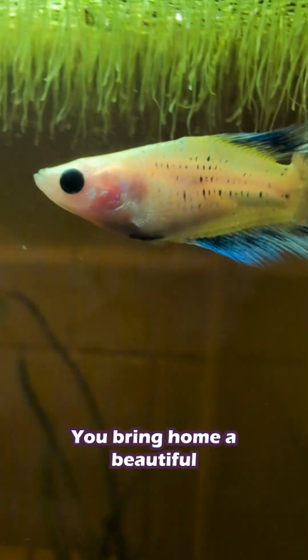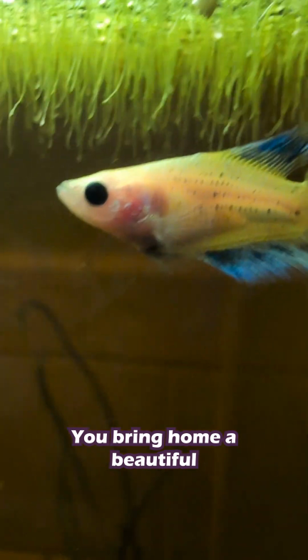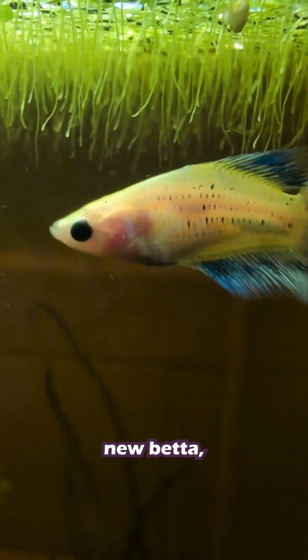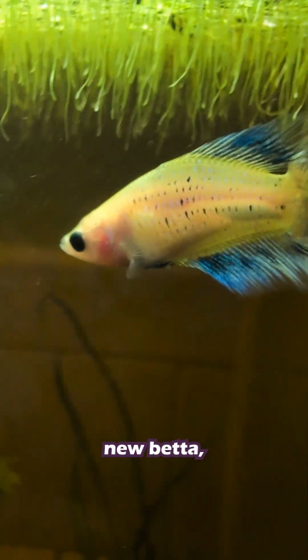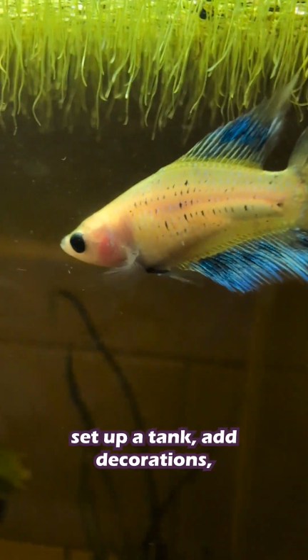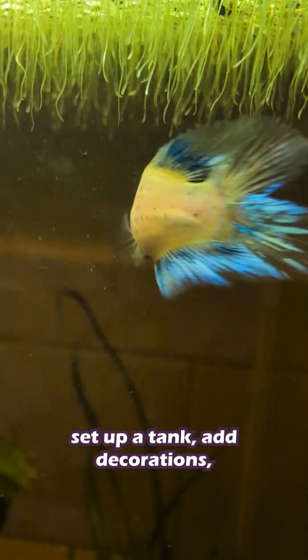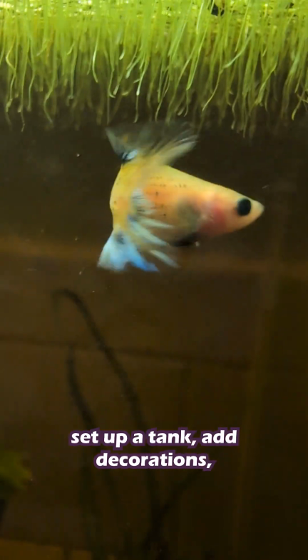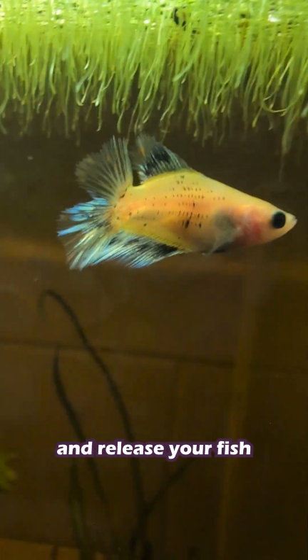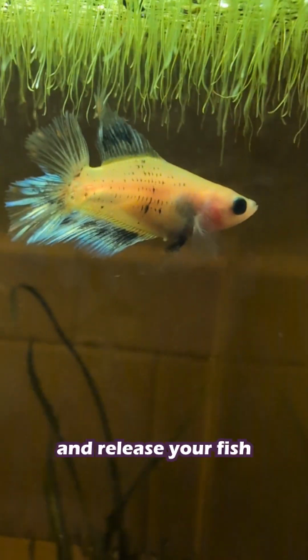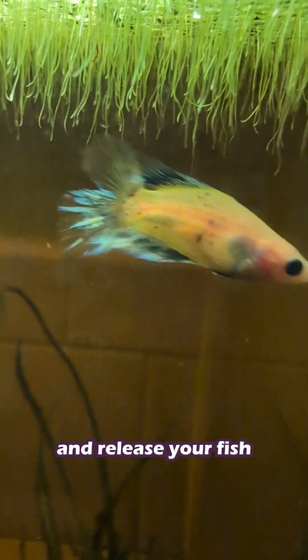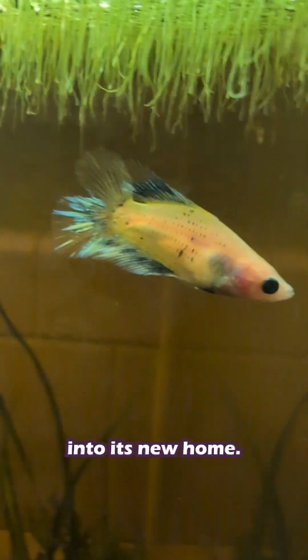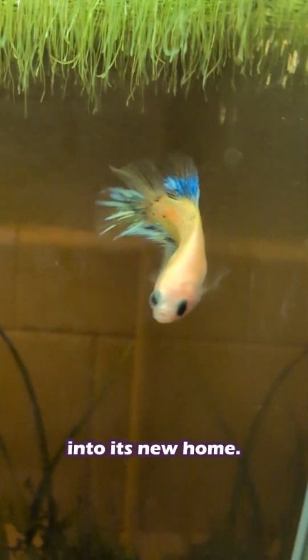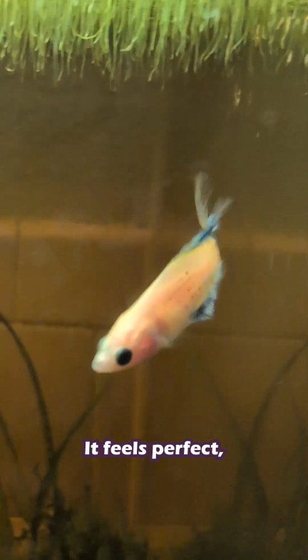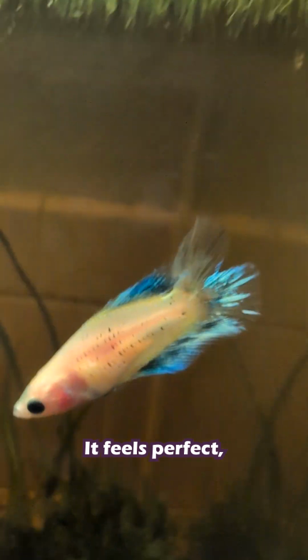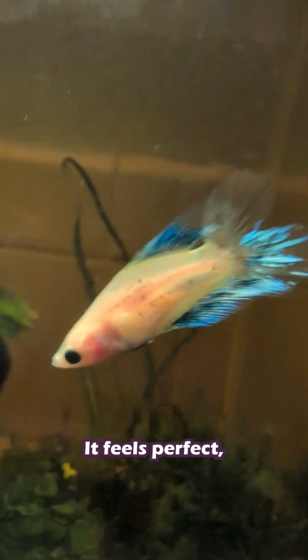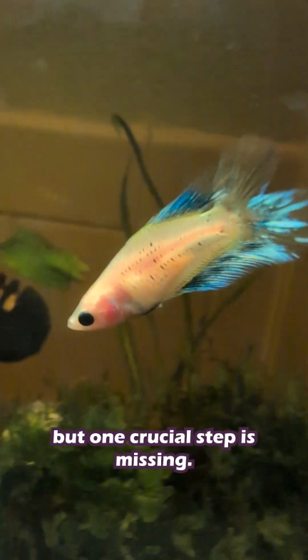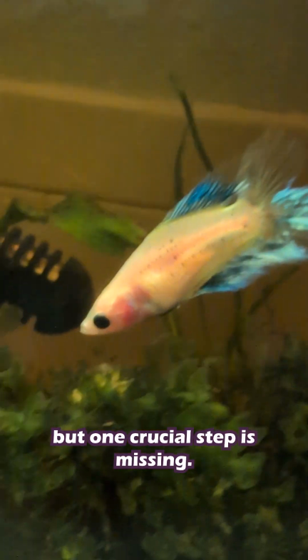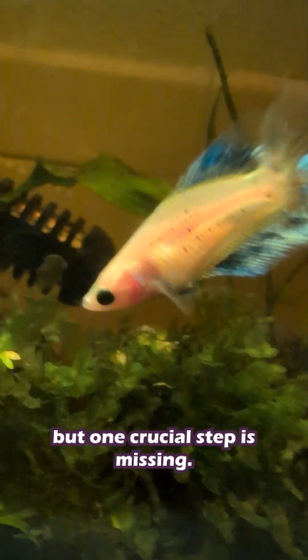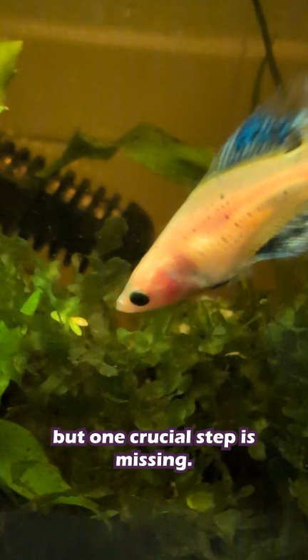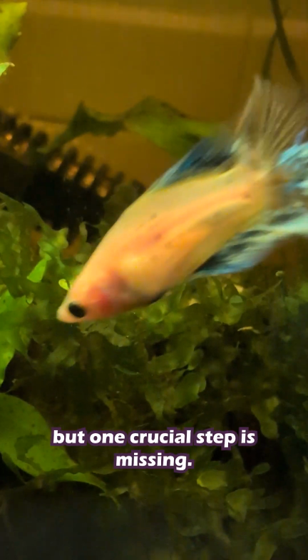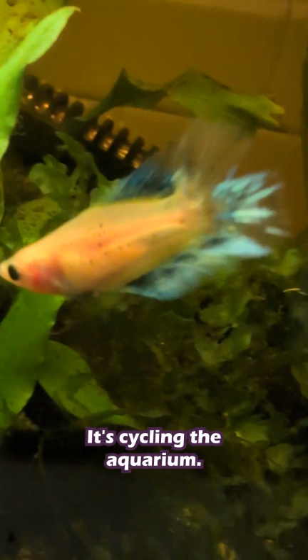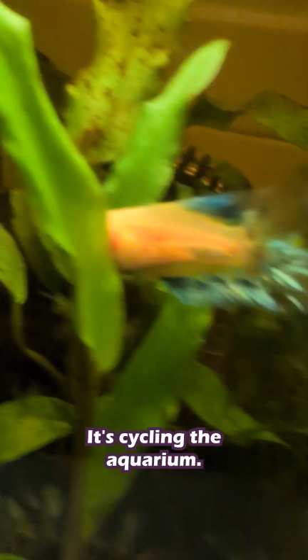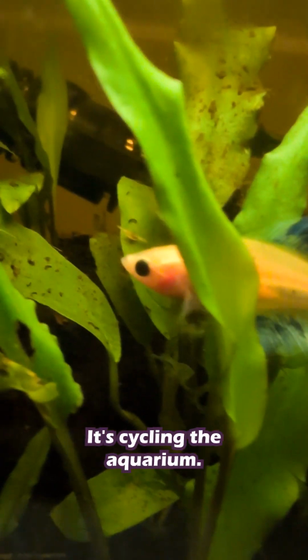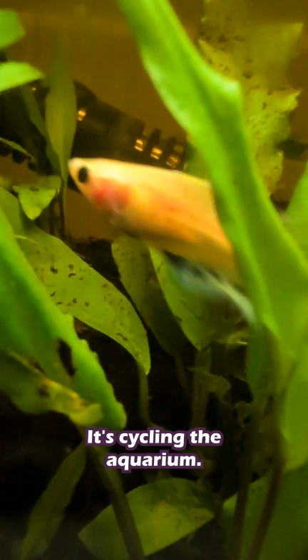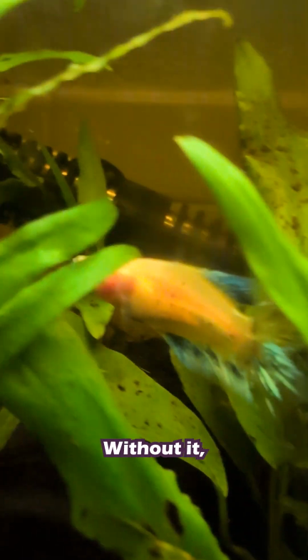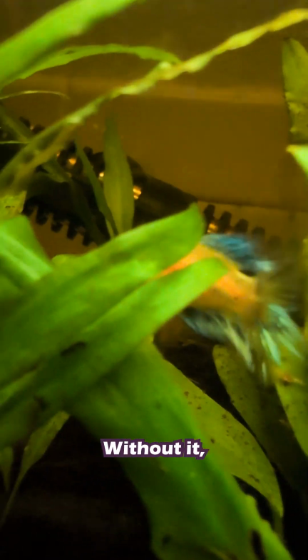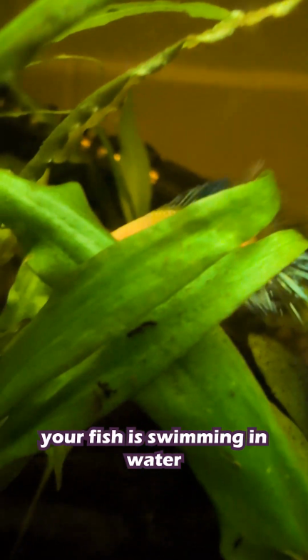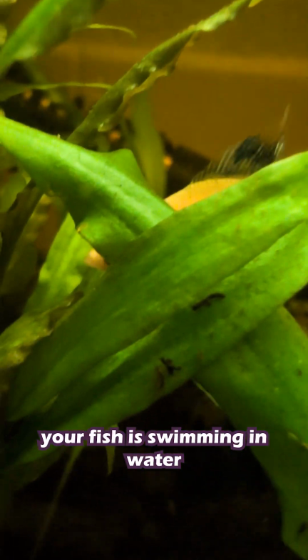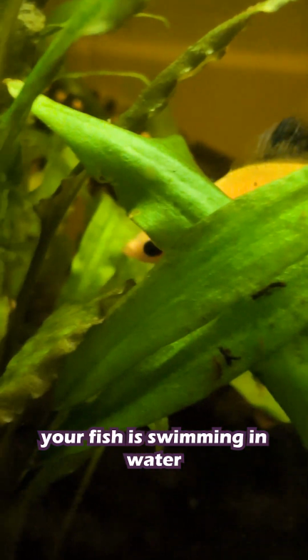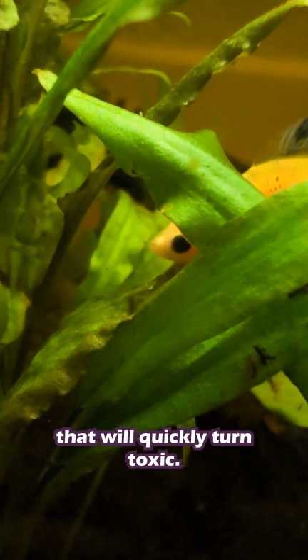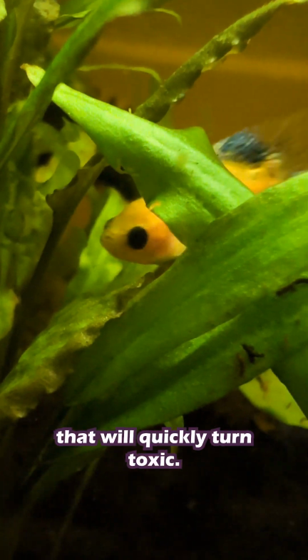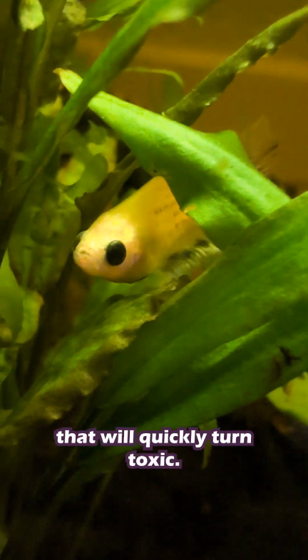You bring home a beautiful new betta, set up a tank, add decorations, and release your fish into its new home. It feels perfect, but one crucial step is missing — it's cycling the aquarium. Without it, your fish is swimming in water that will quickly turn toxic.